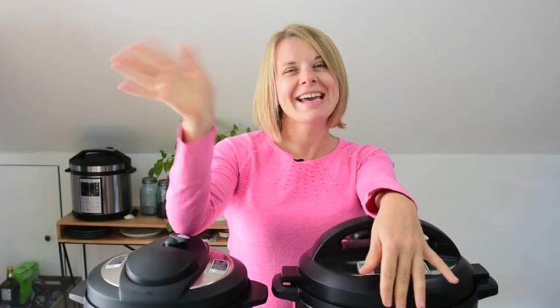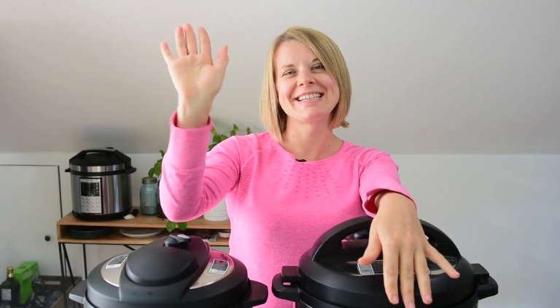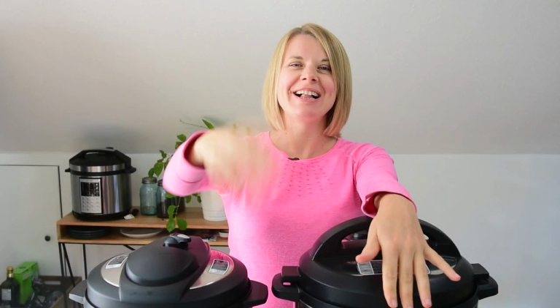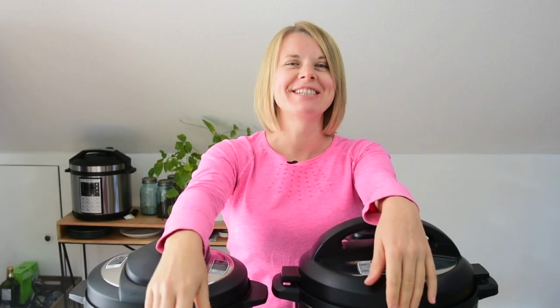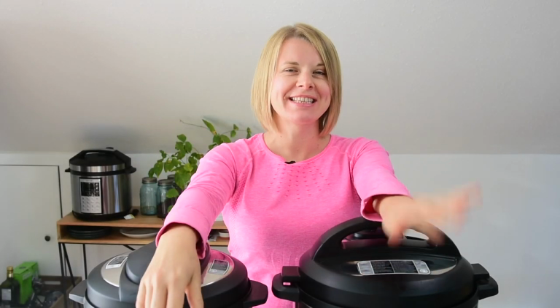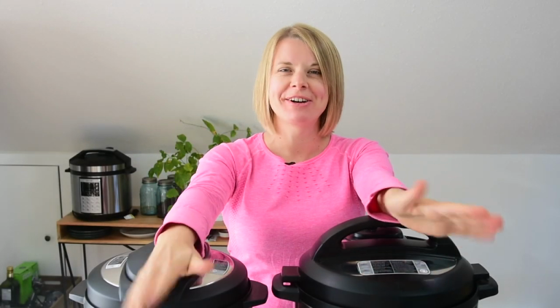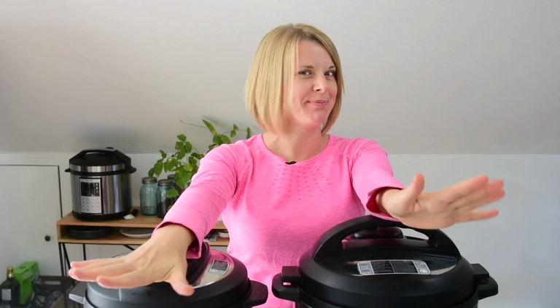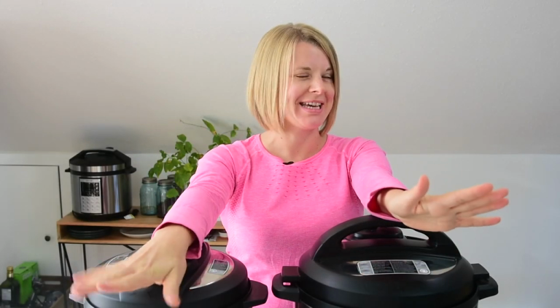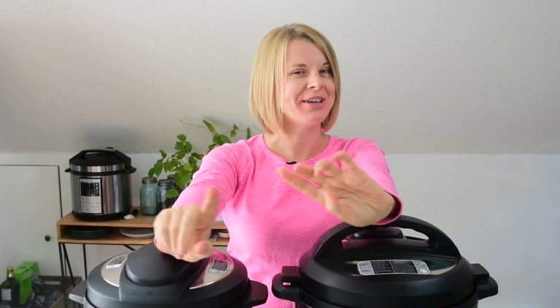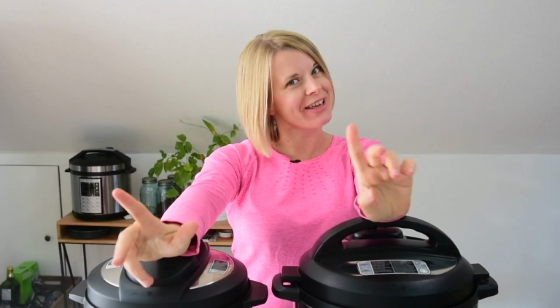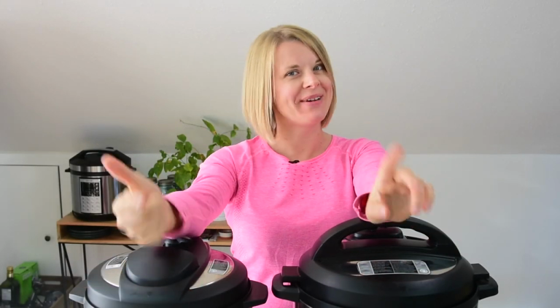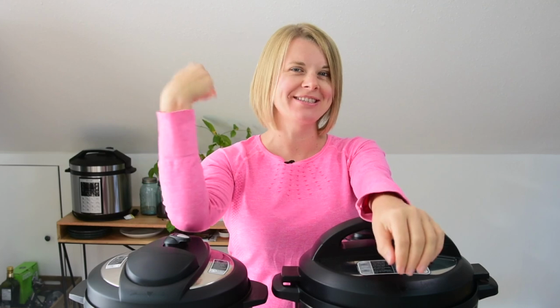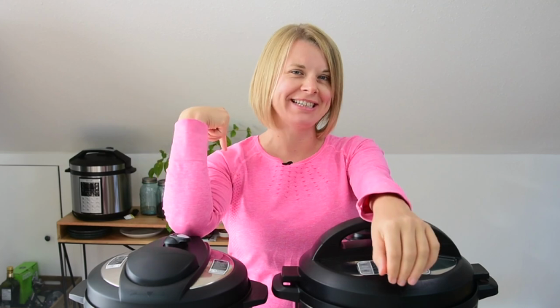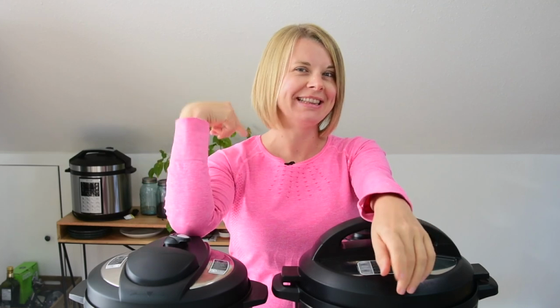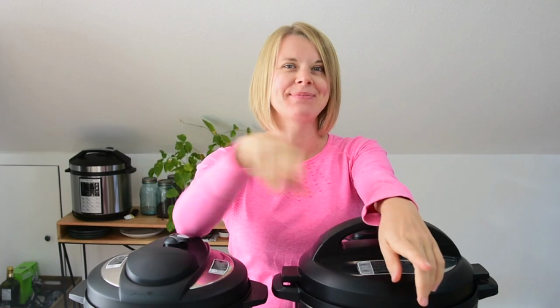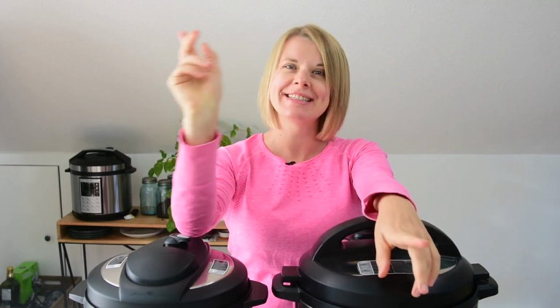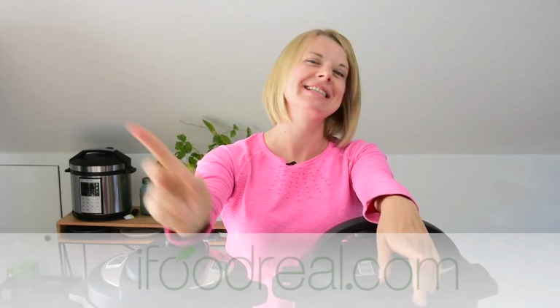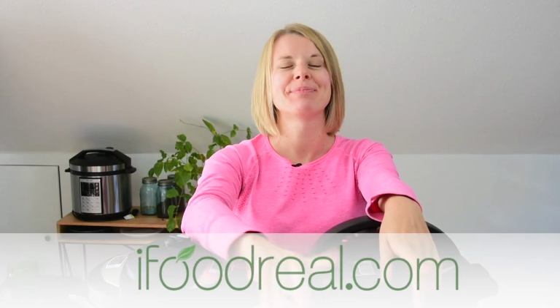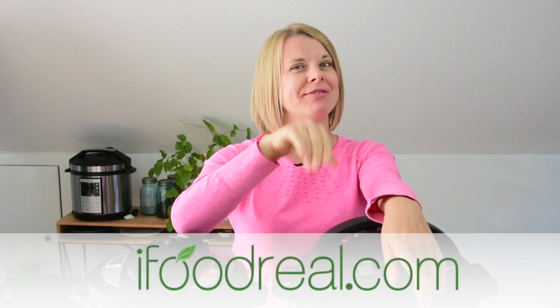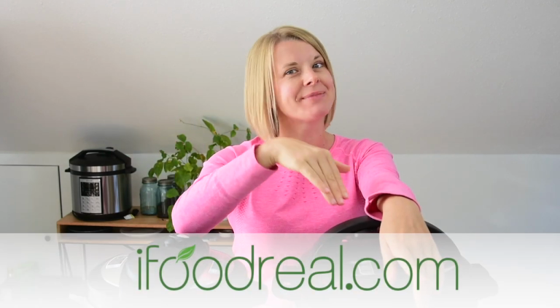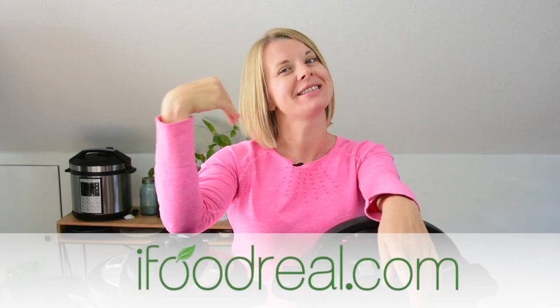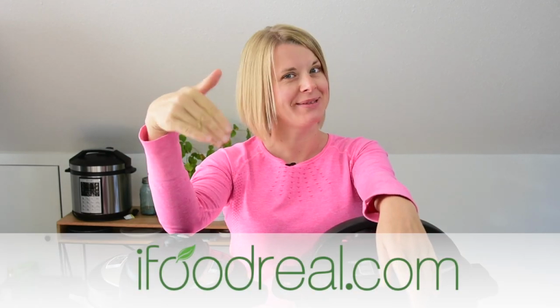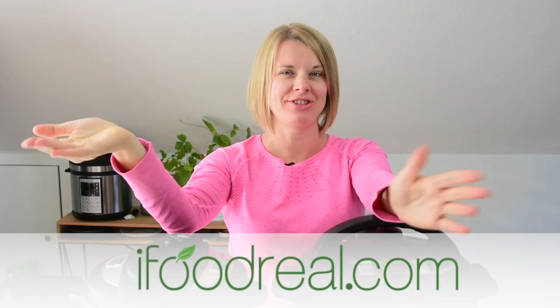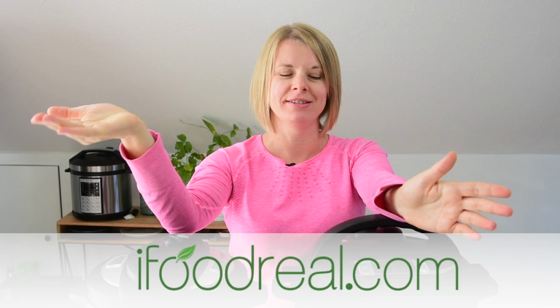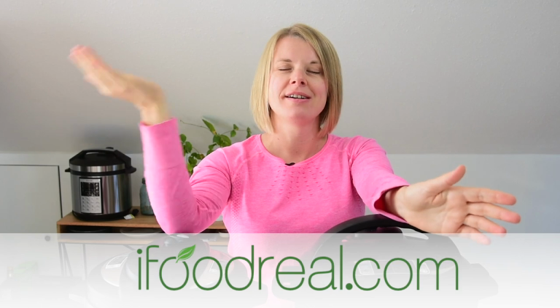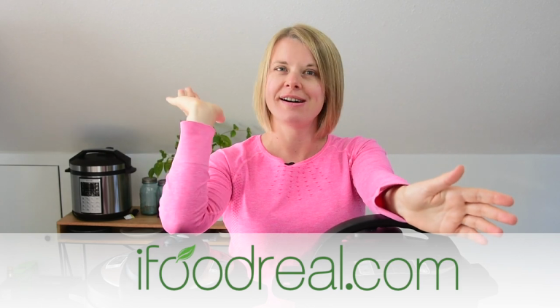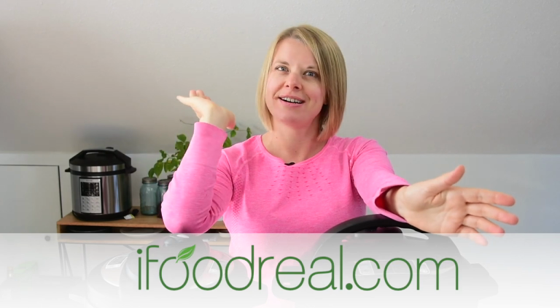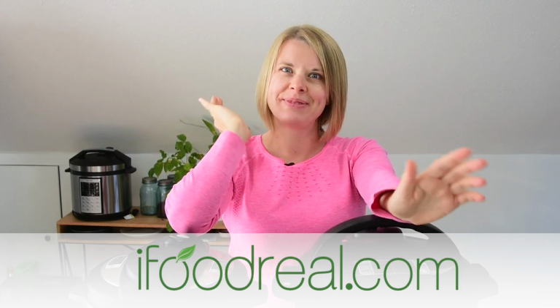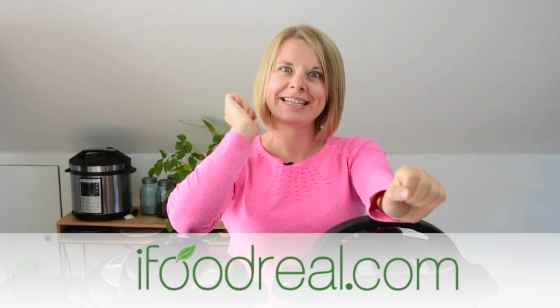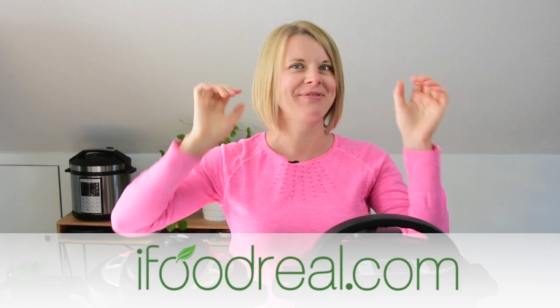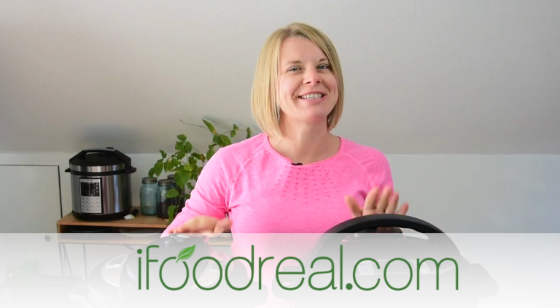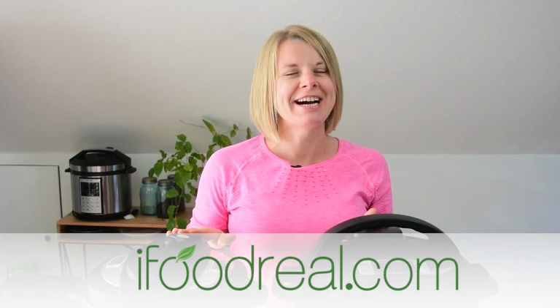Hey guys, welcome to Instant Pot Tip Wednesday. If you're new here, my name is Olena and this is my healthy Instant Pot recipes and tips channel. I love my Instant Pot, as you can tell.